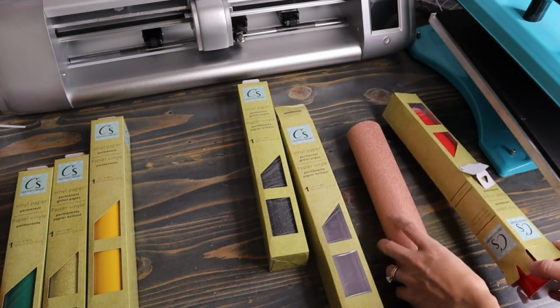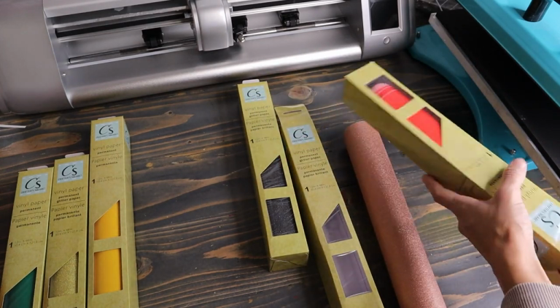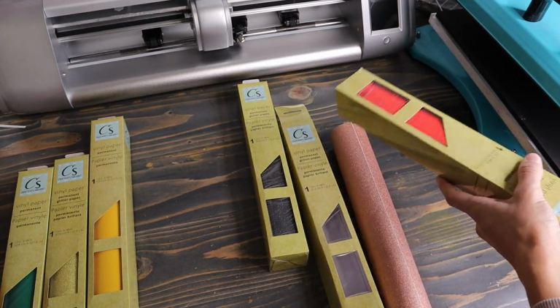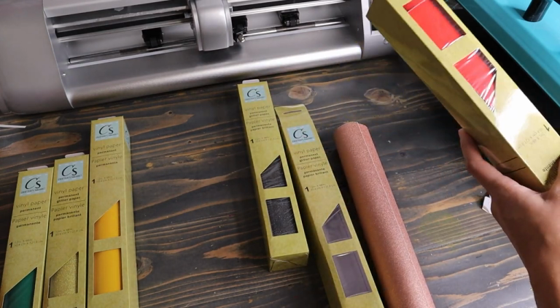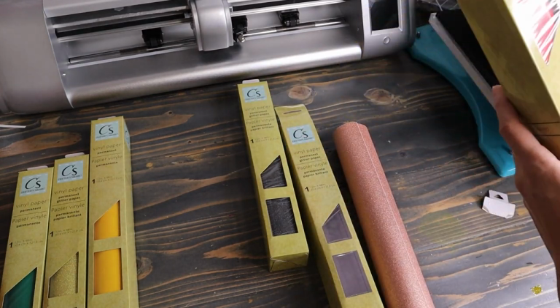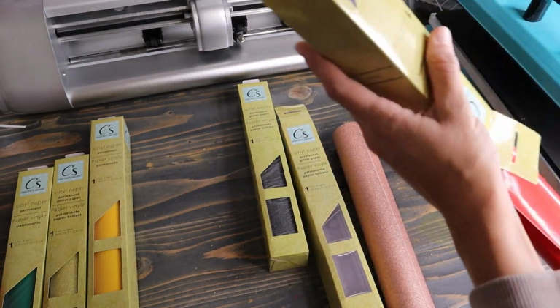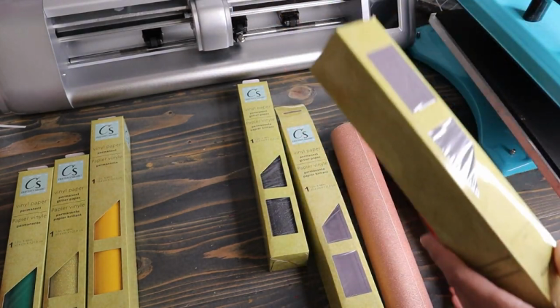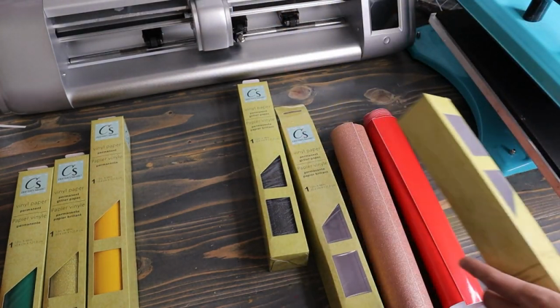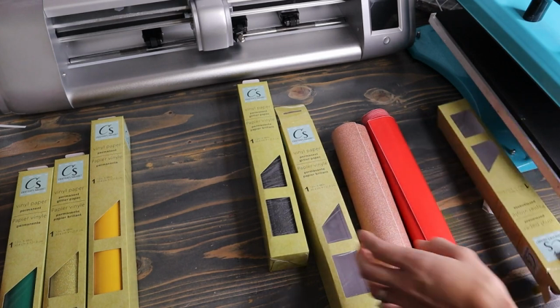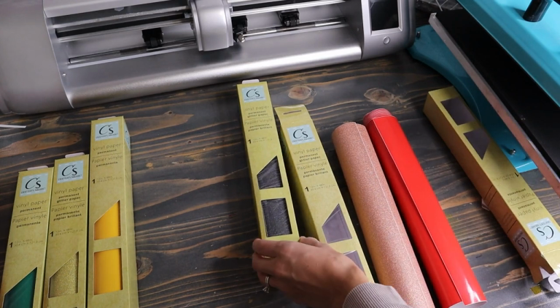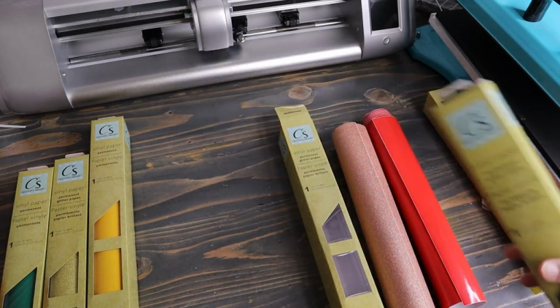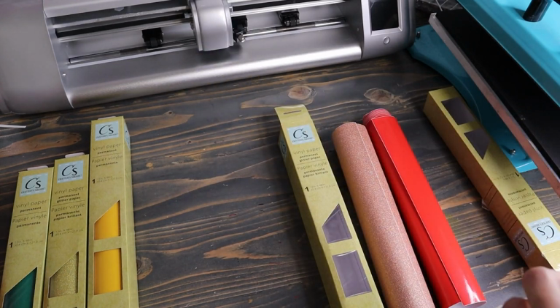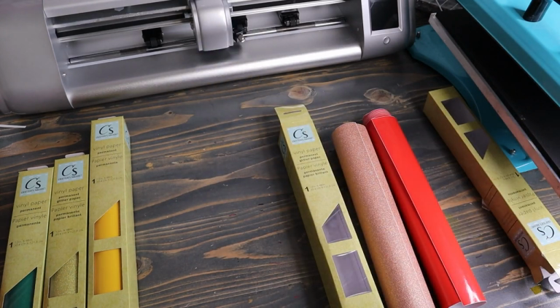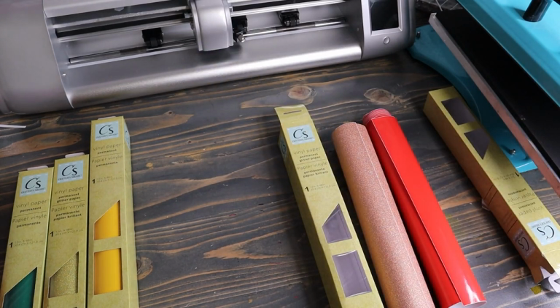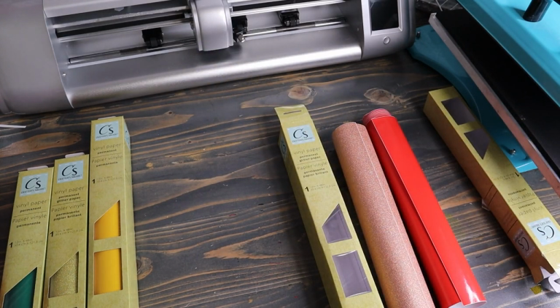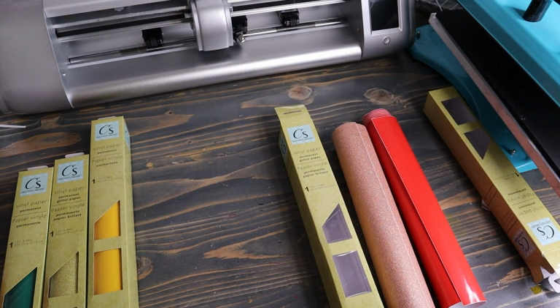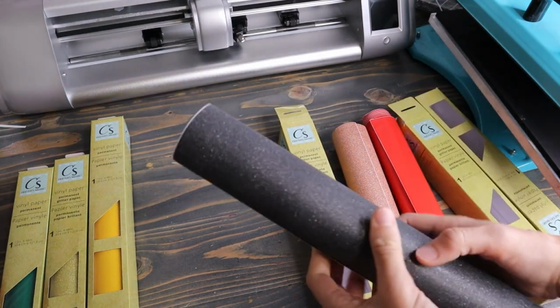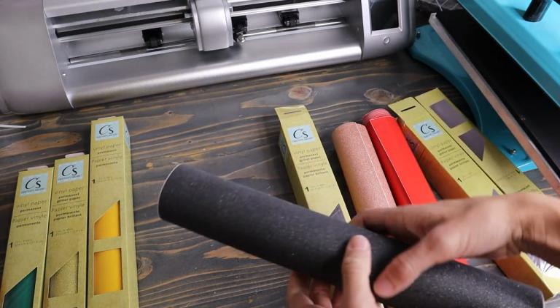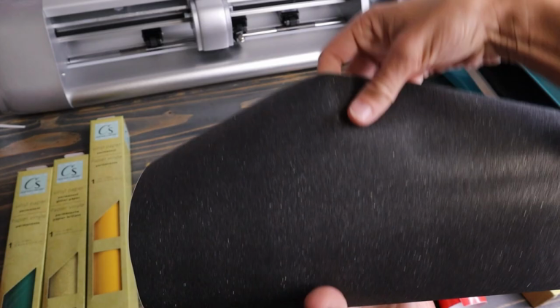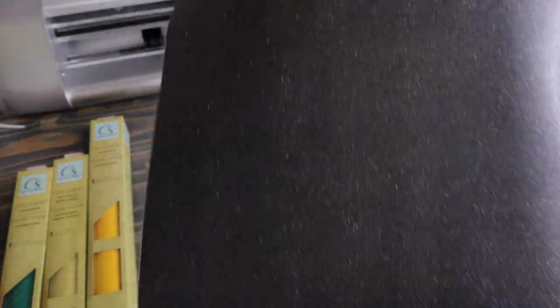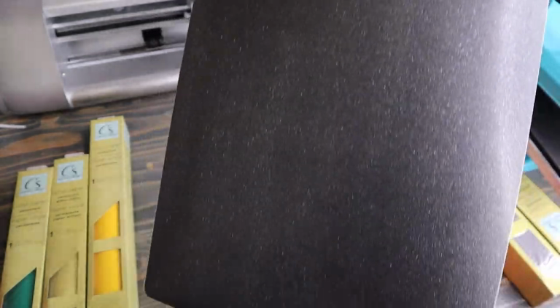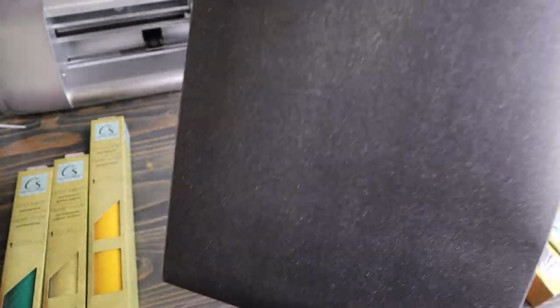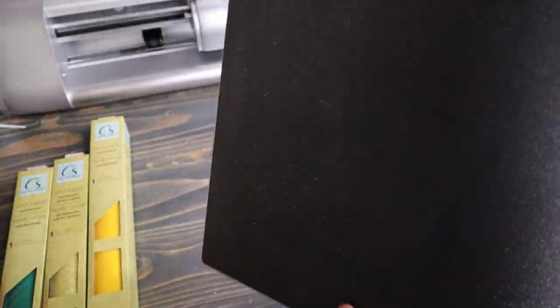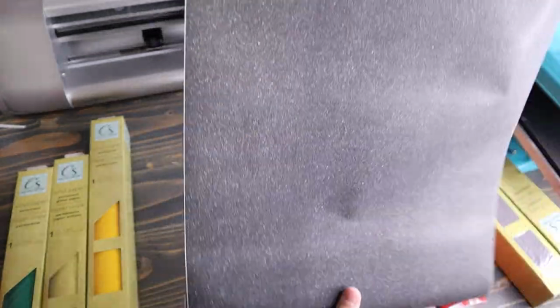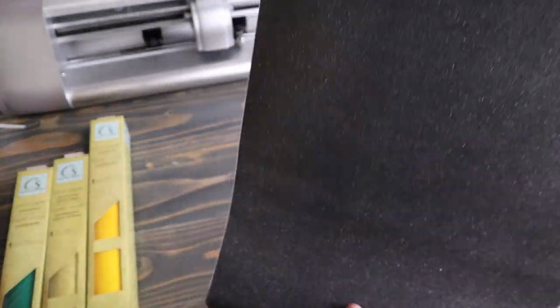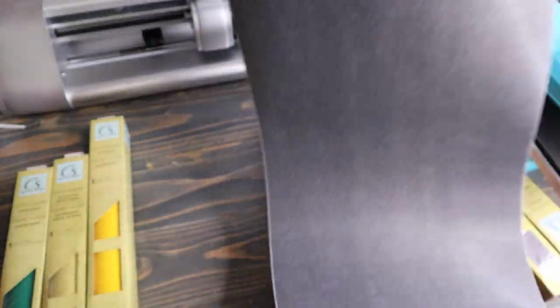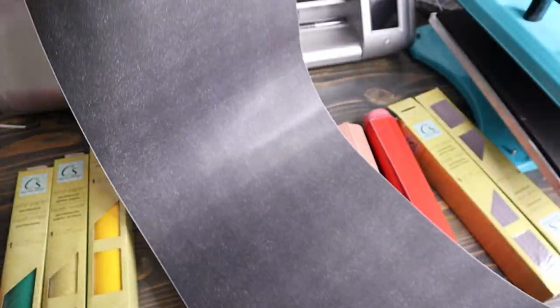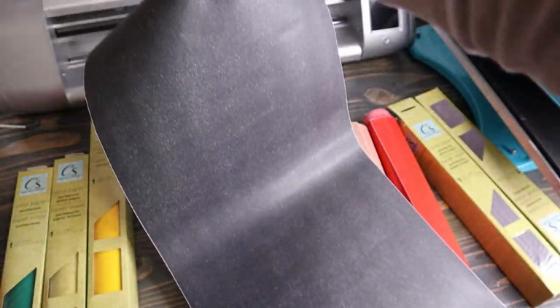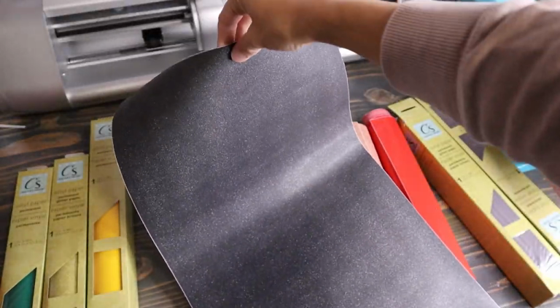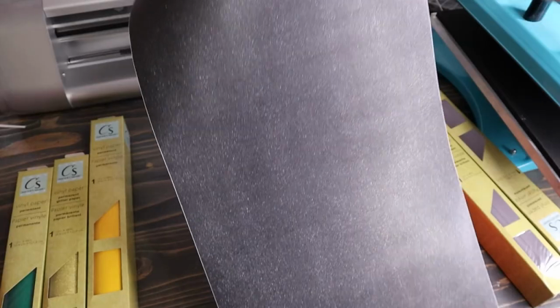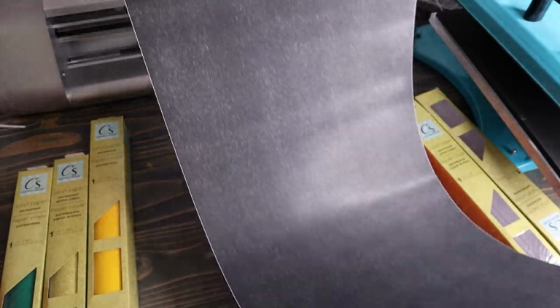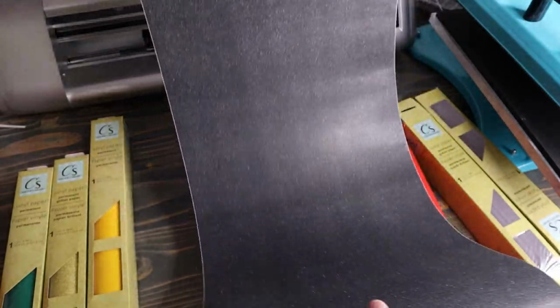Now that we have our colors out, let's go ahead and pull up our SVG file on the computer and we will get that ready. As you can see, it definitely gives you a lot though — this is a good bit of vinyl for being only a dollar.